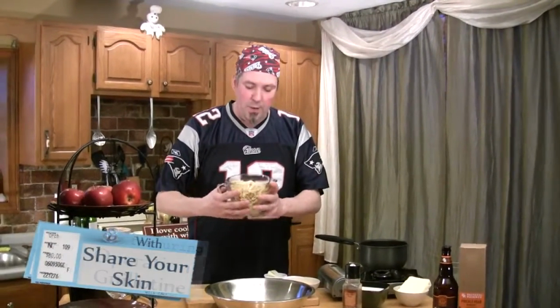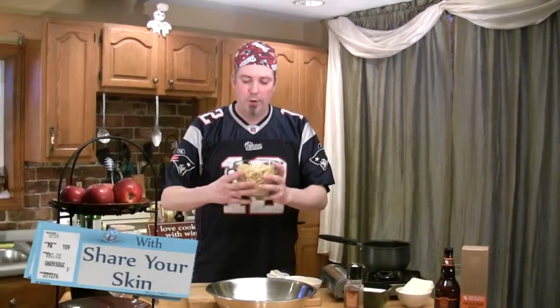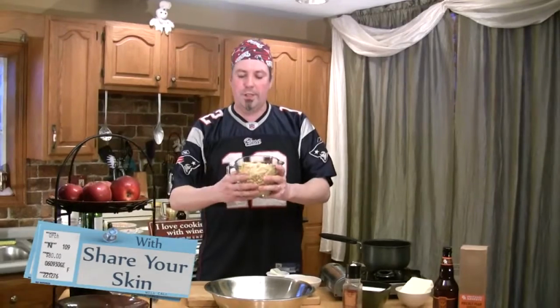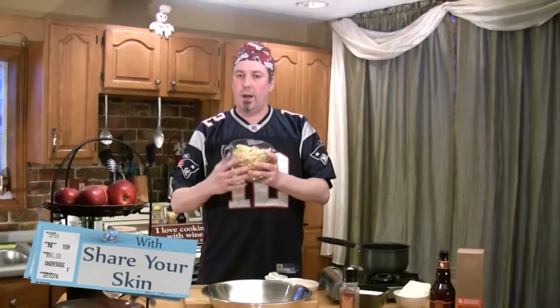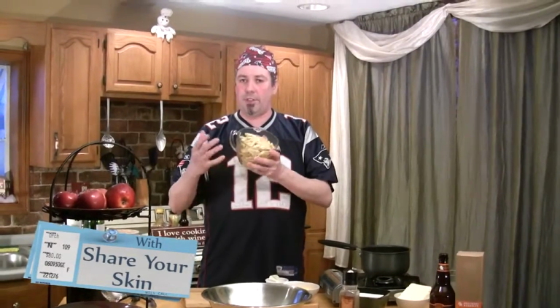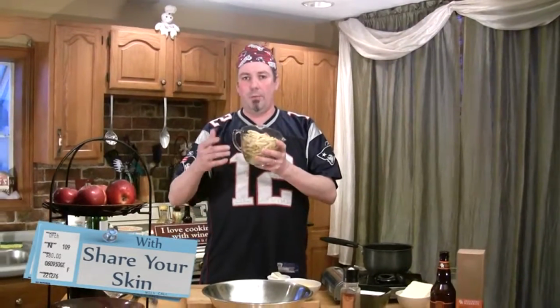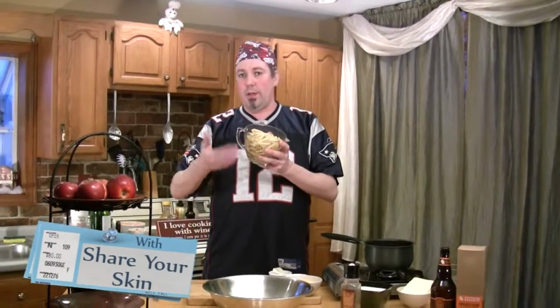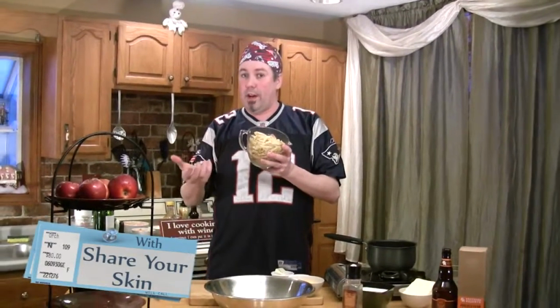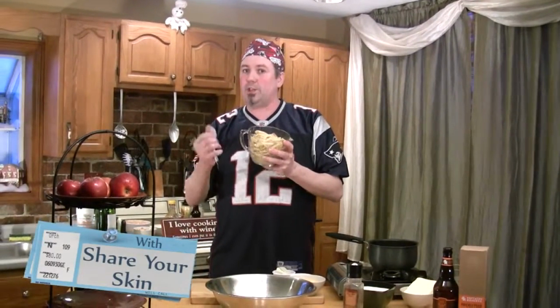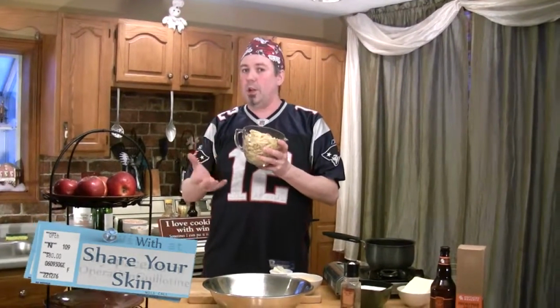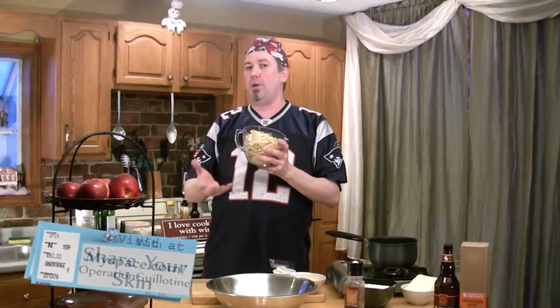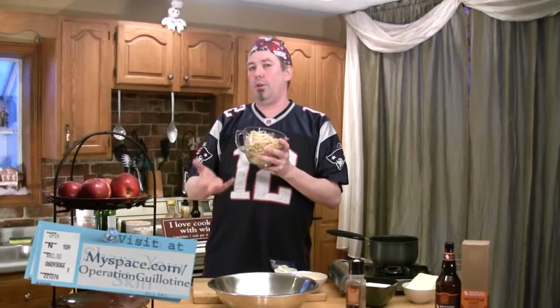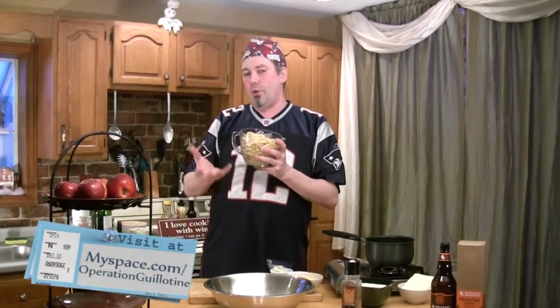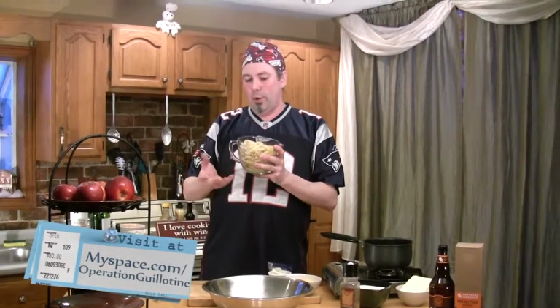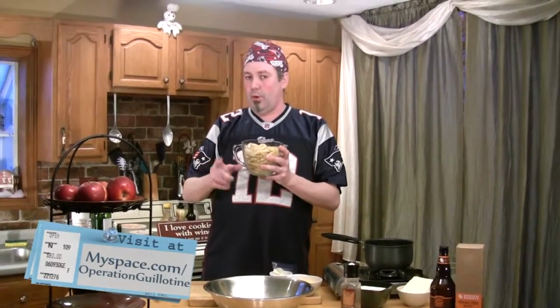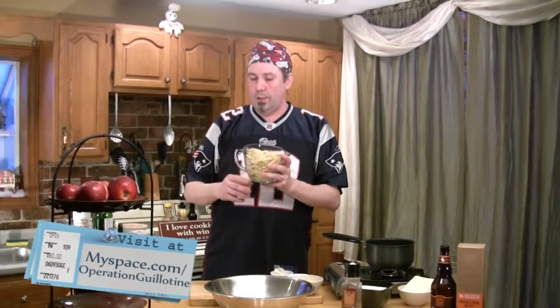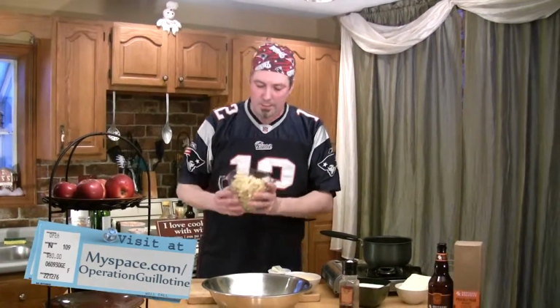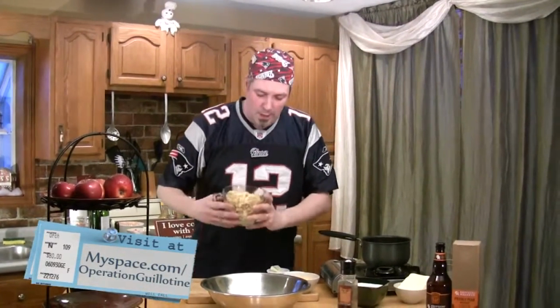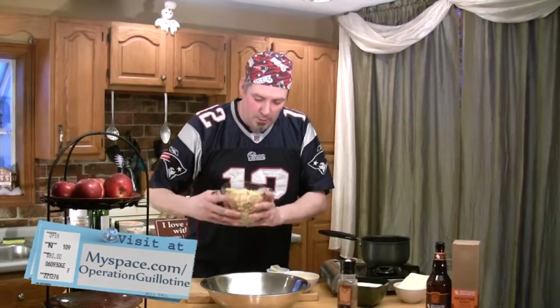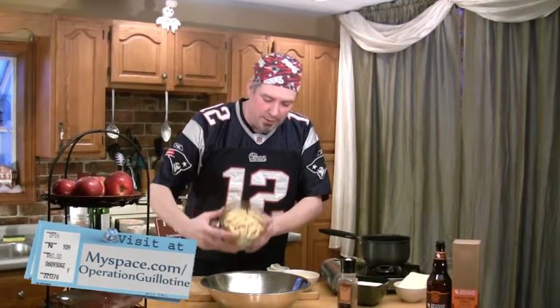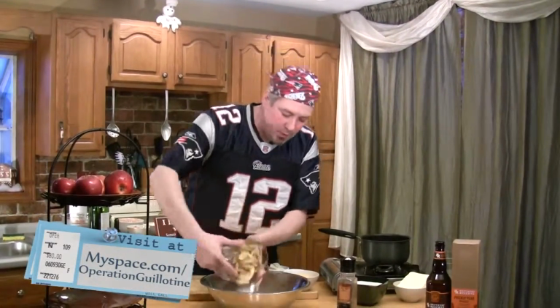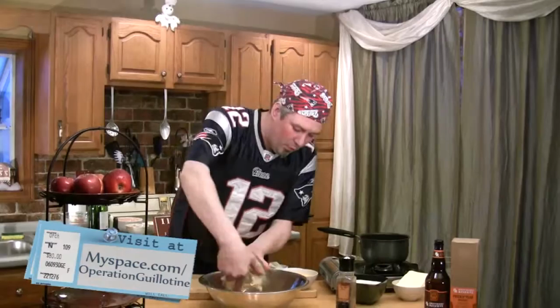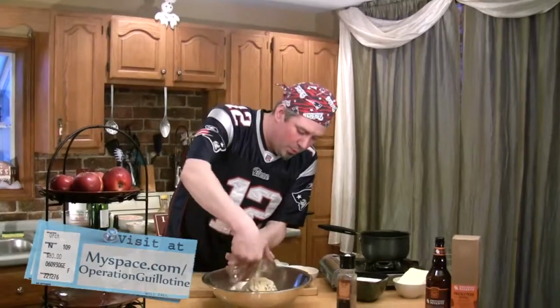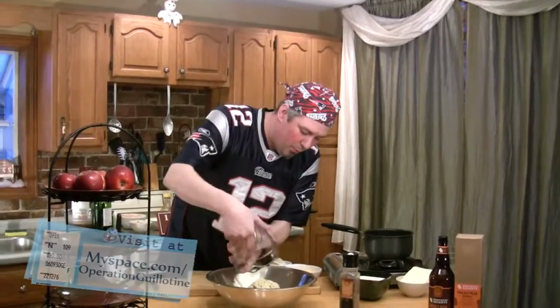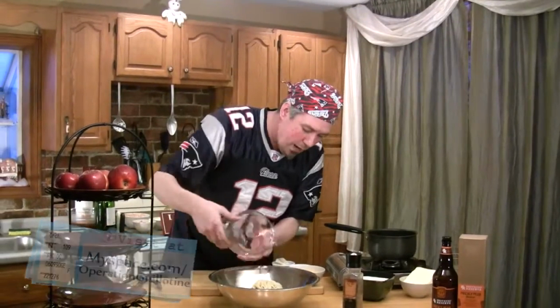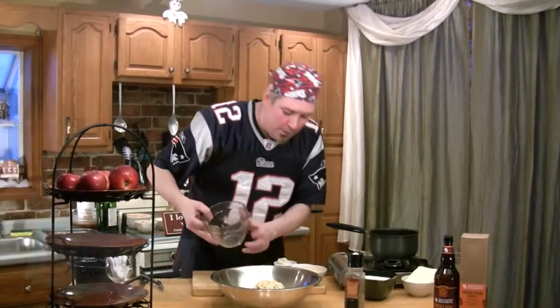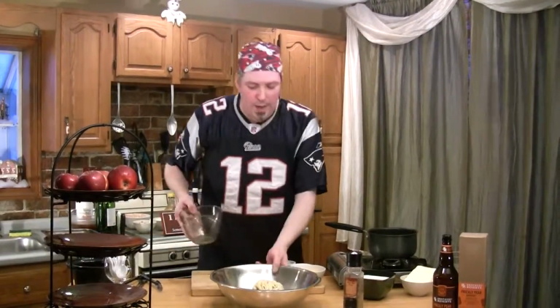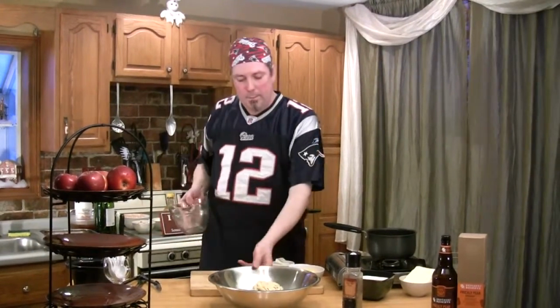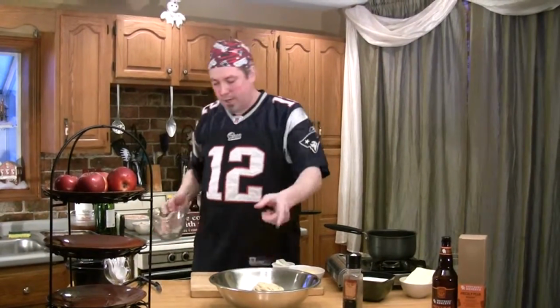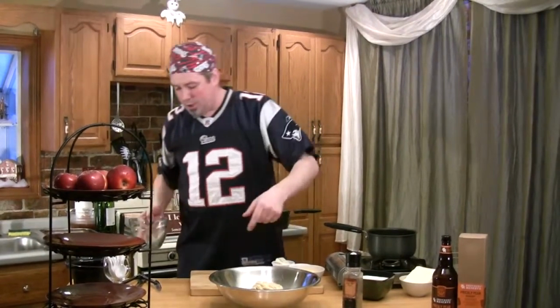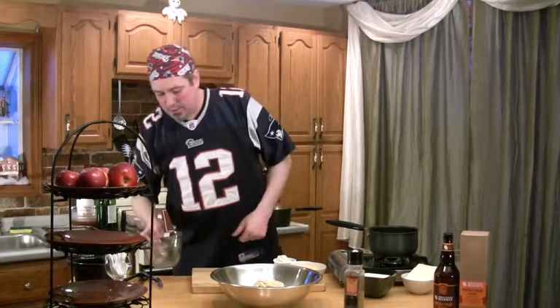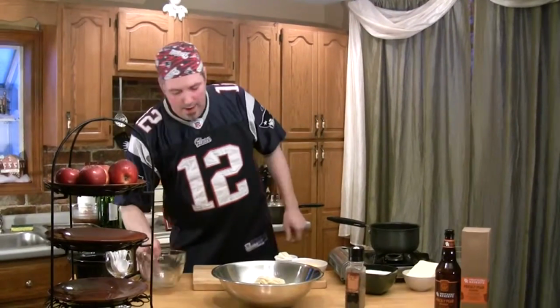You may want to drain it a little bit earlier than you normally would, but don't rinse it. I'm going to take this and just throw it in the bowl for now, because we're going to end up mixing our sauce into that.